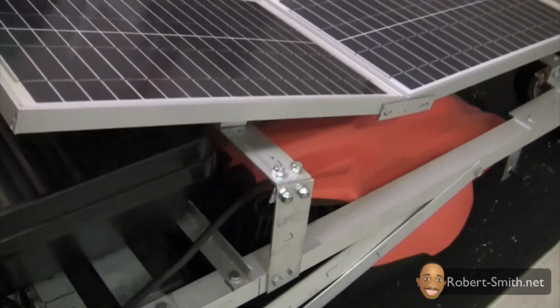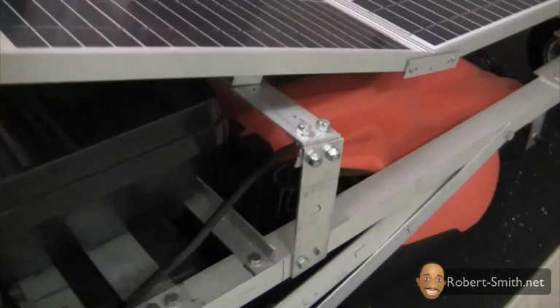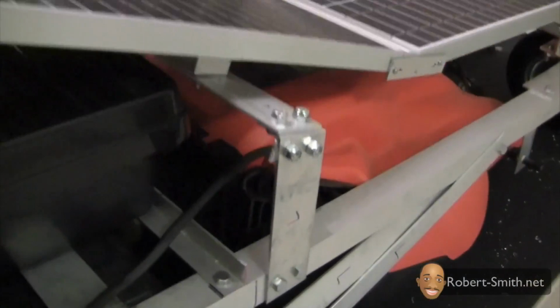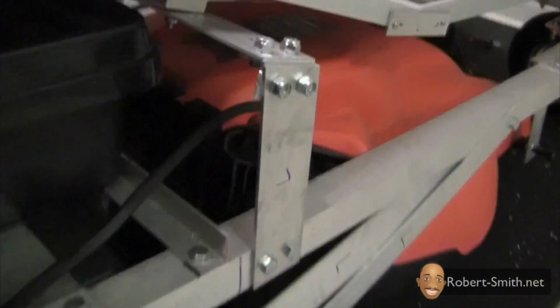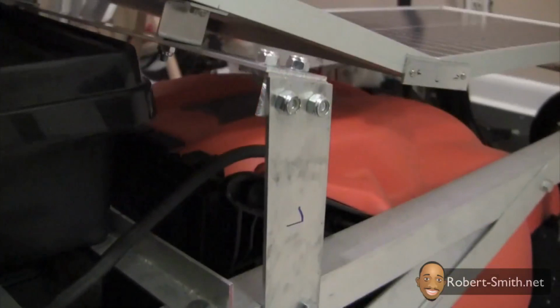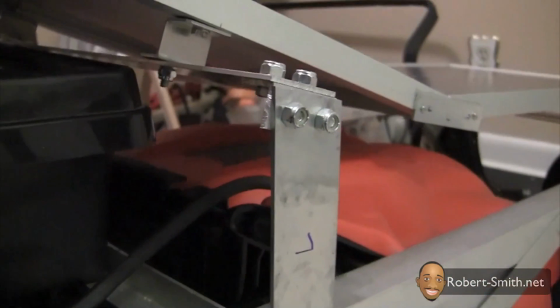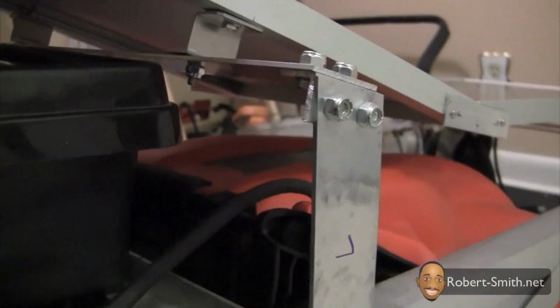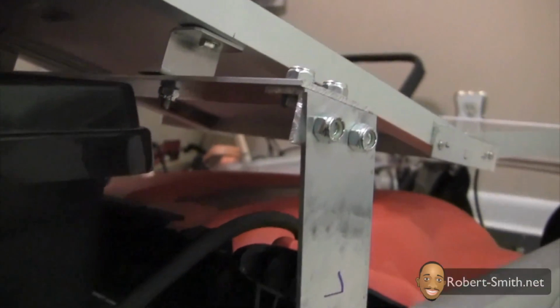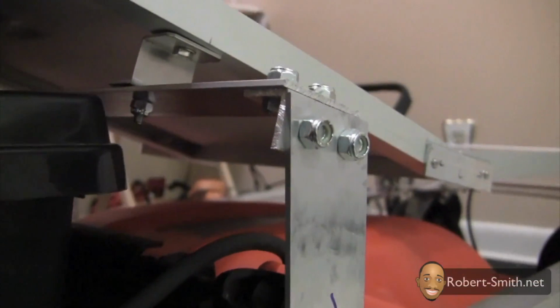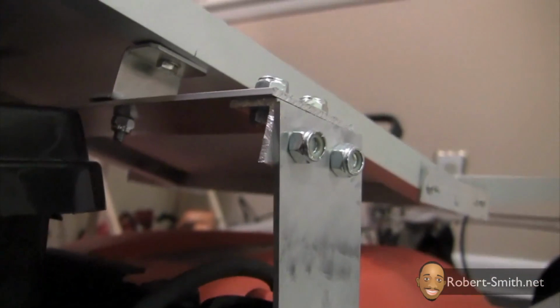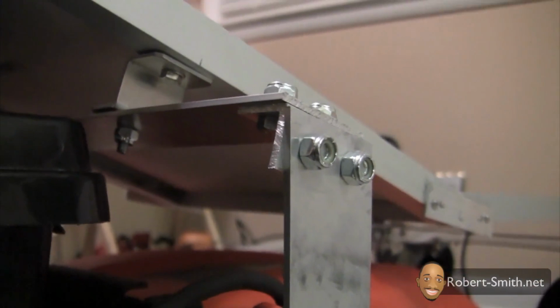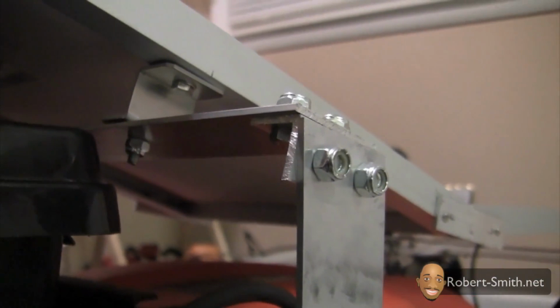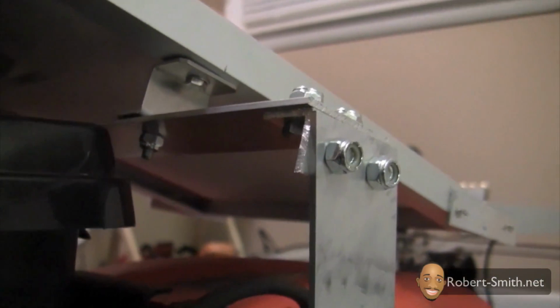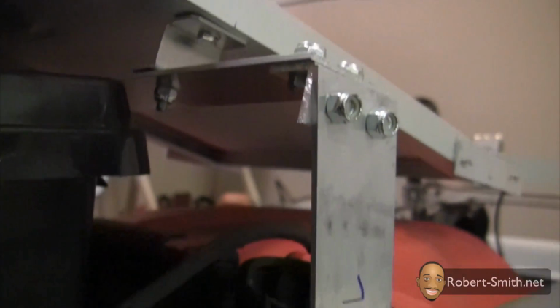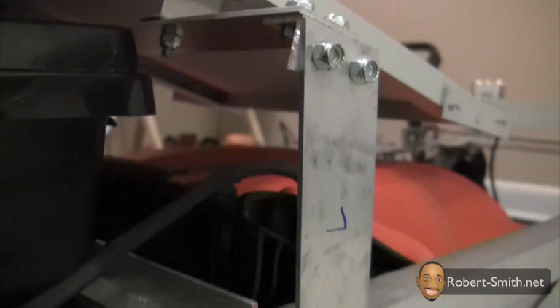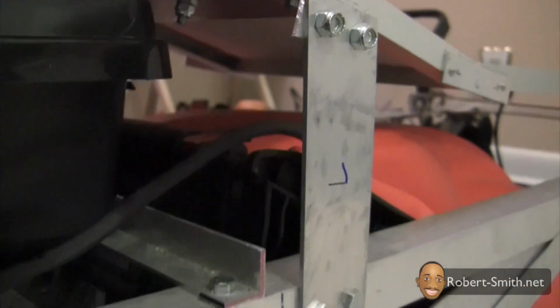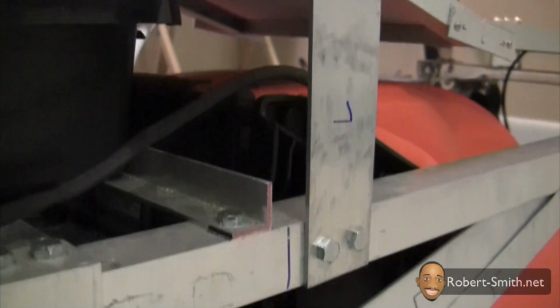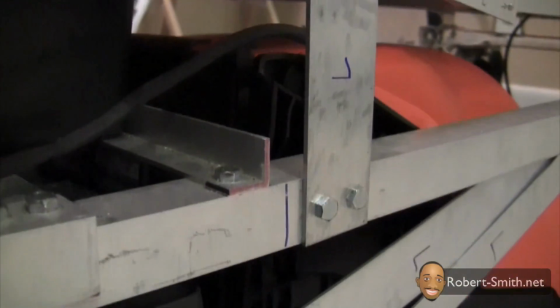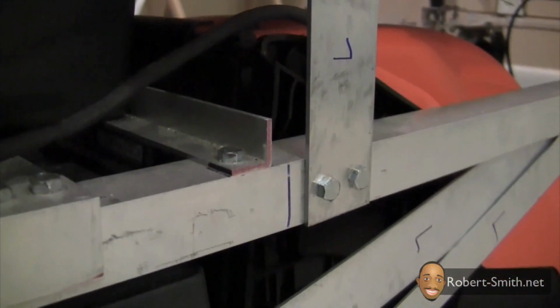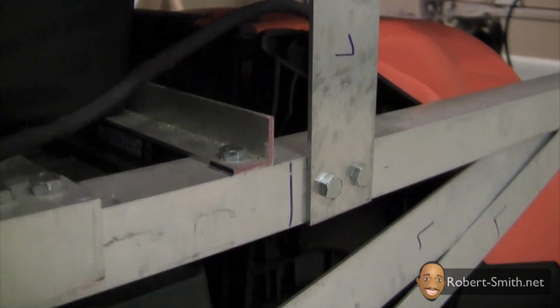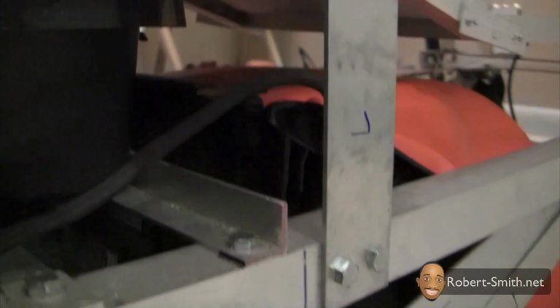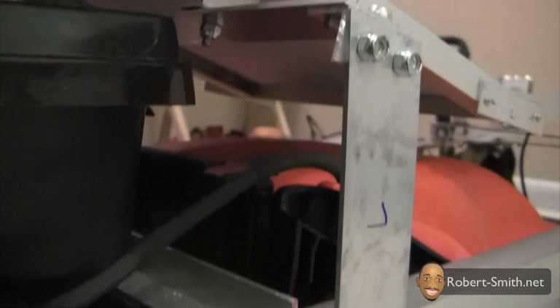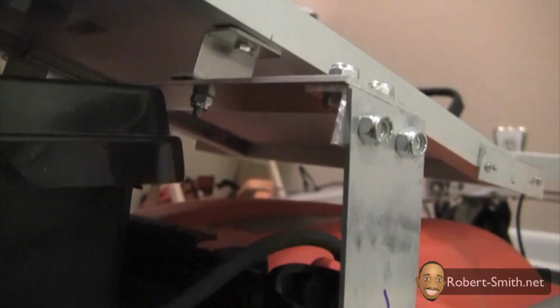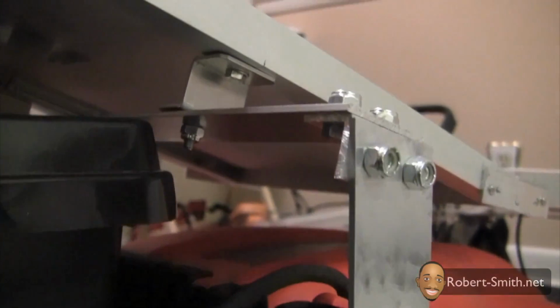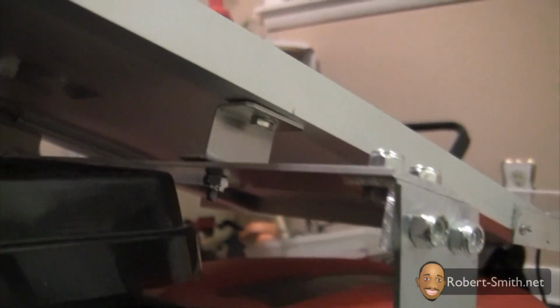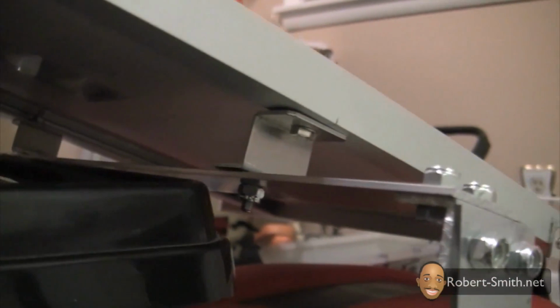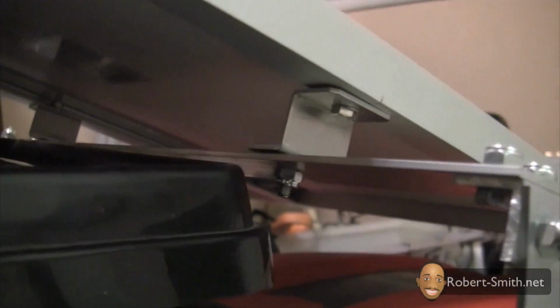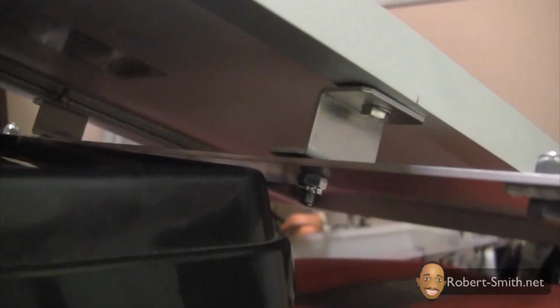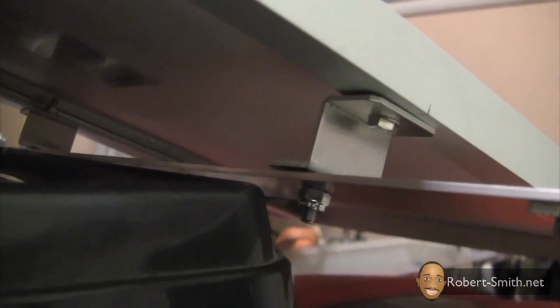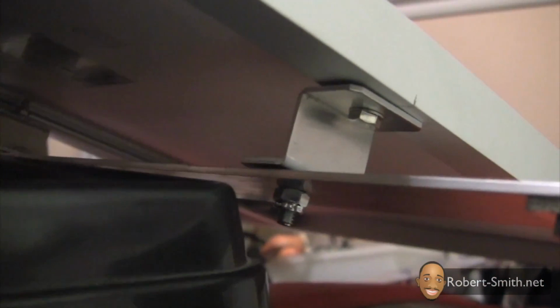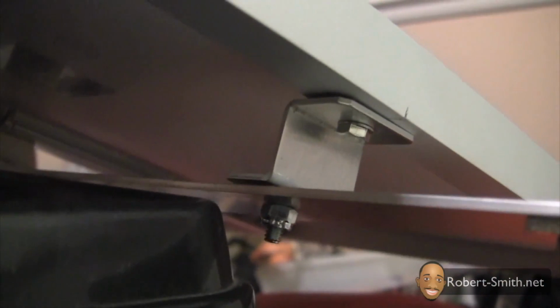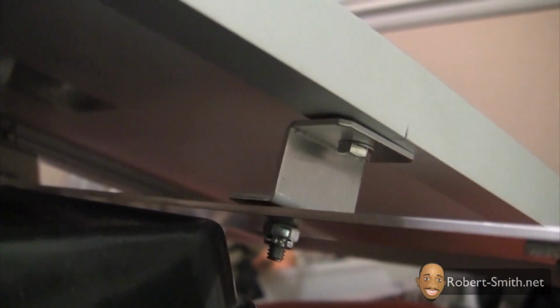I also attached the legs for the back solar panel frame. You will have to refer to the Google SketchUp model for the dimensions since I did not have any video footage for this step, but the concept is very similar to the front of the frame.